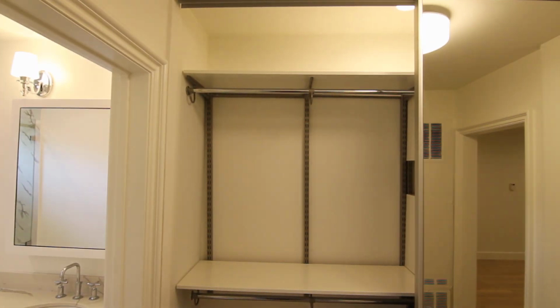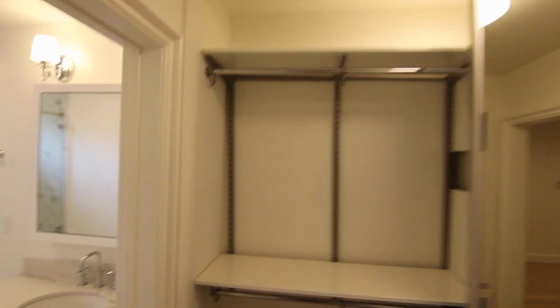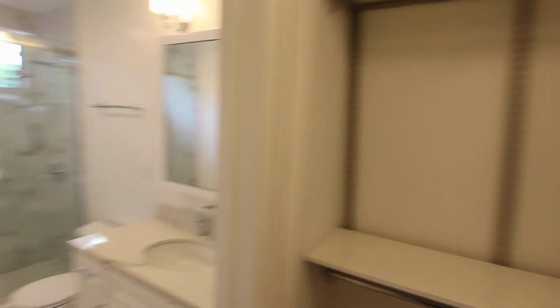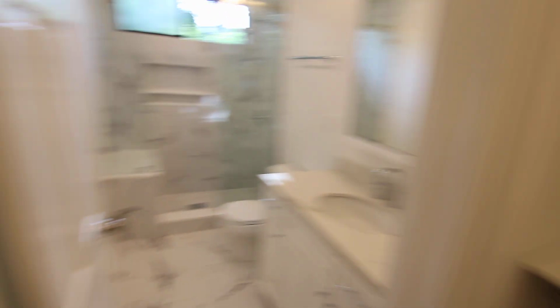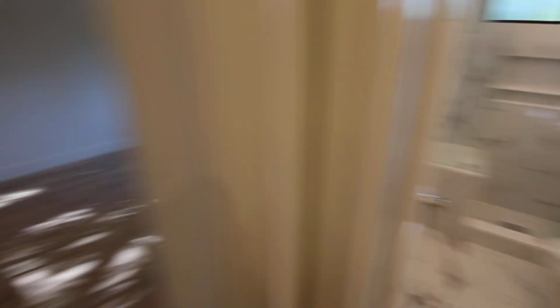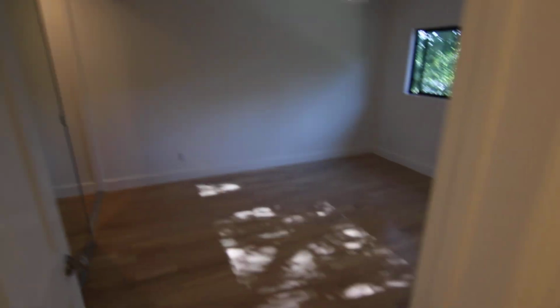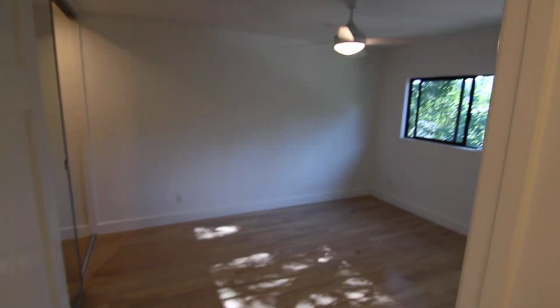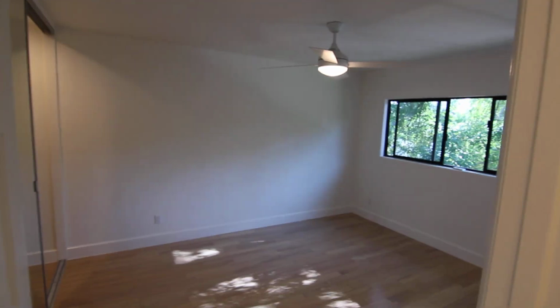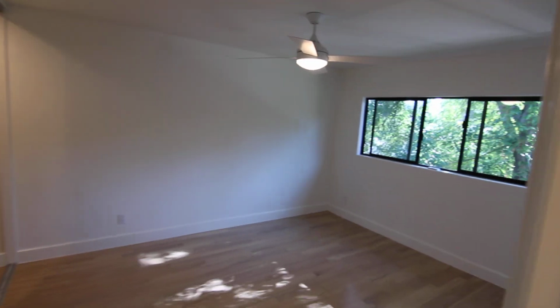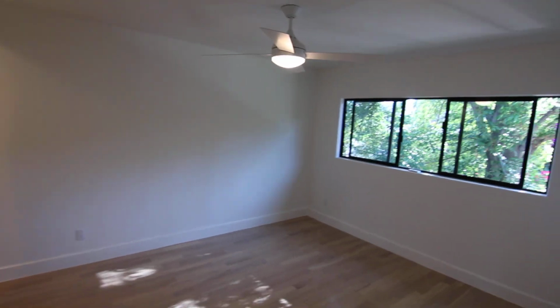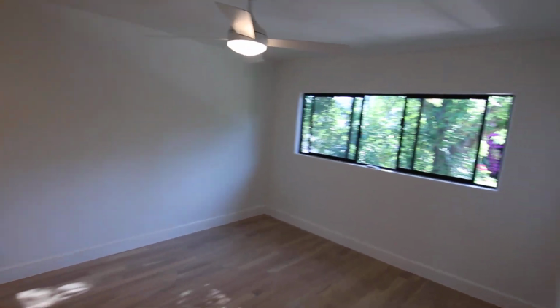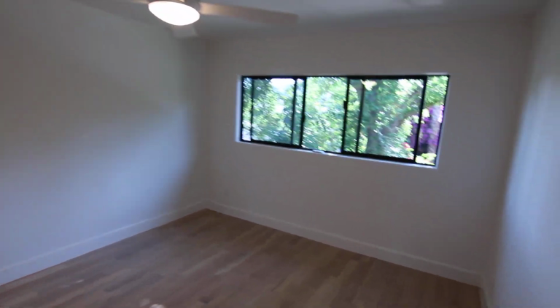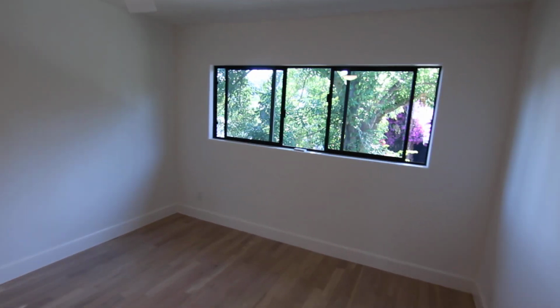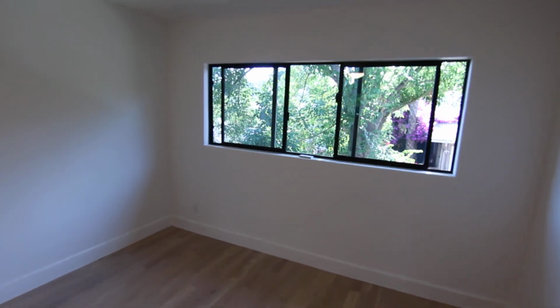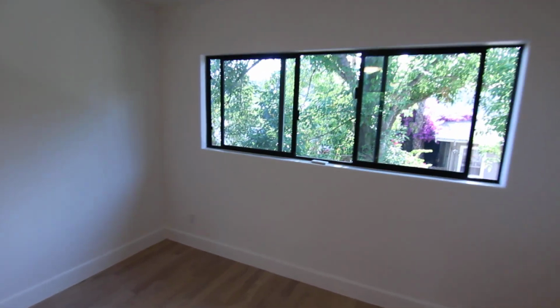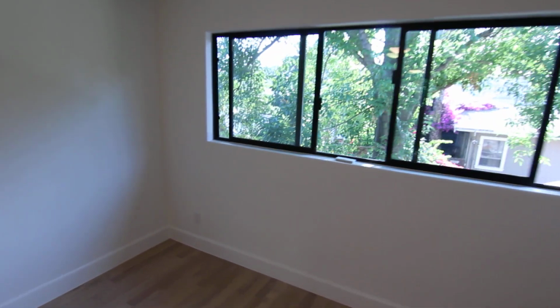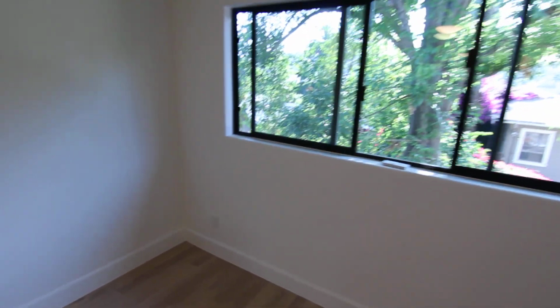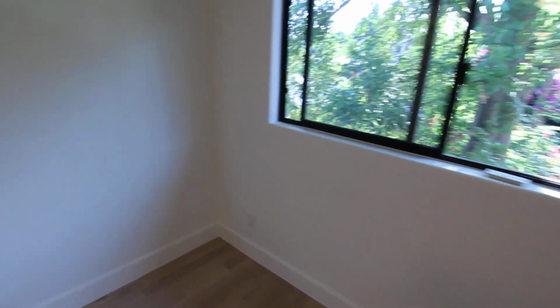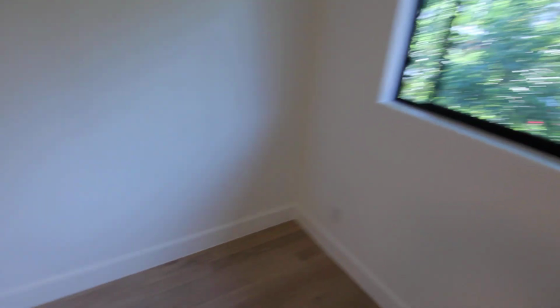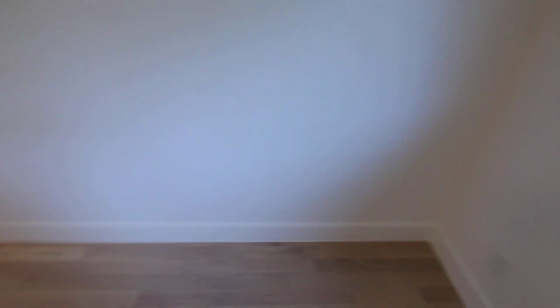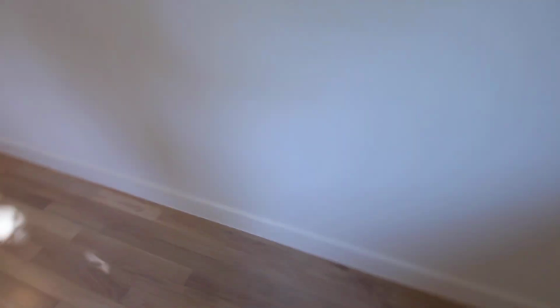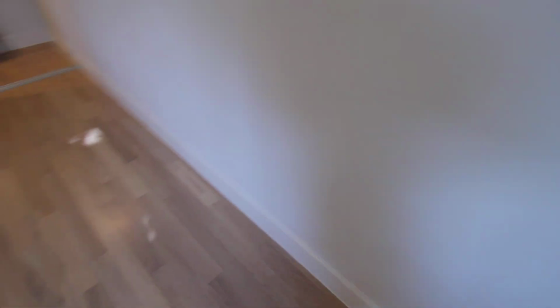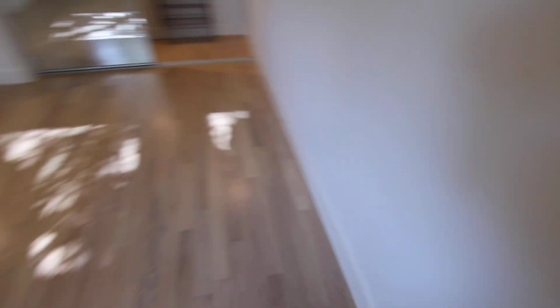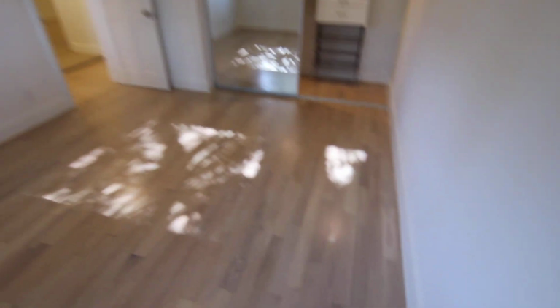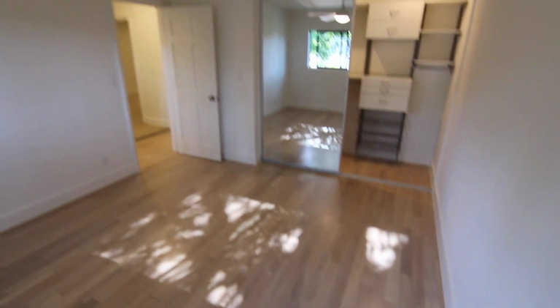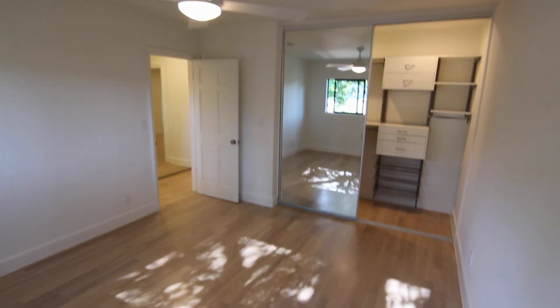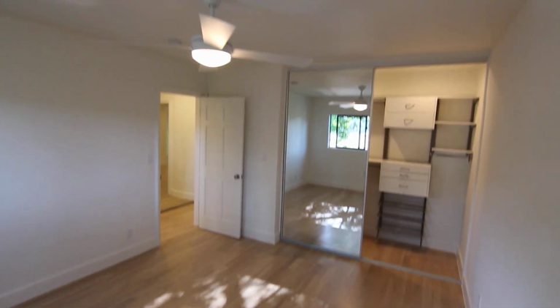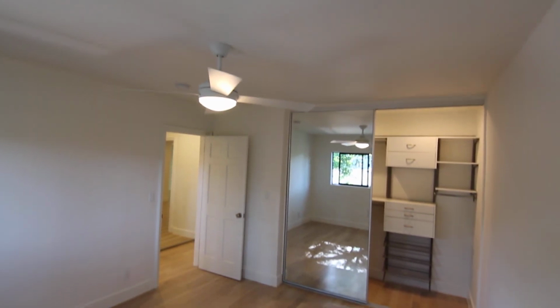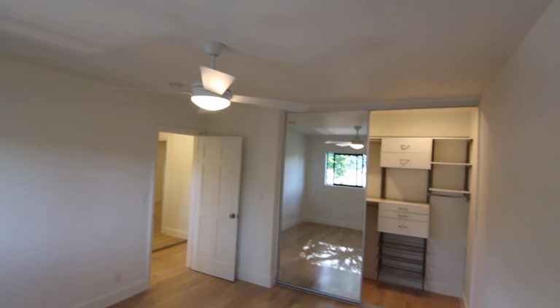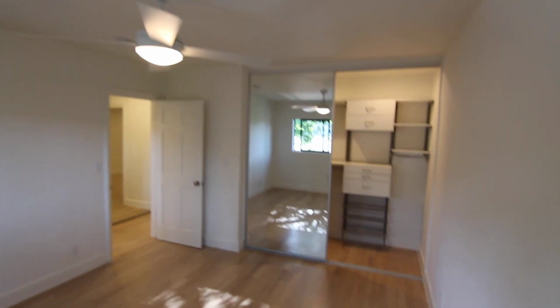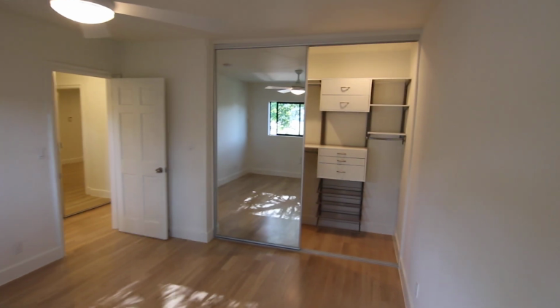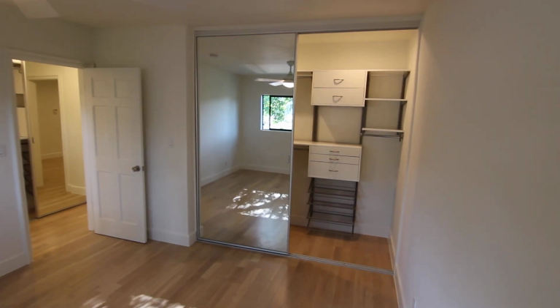Now we're making our way into the bedroom, where you have a nice ceiling fan, beautiful black framed windows, hardwood flooring, smooth ceilings, and great natural light.